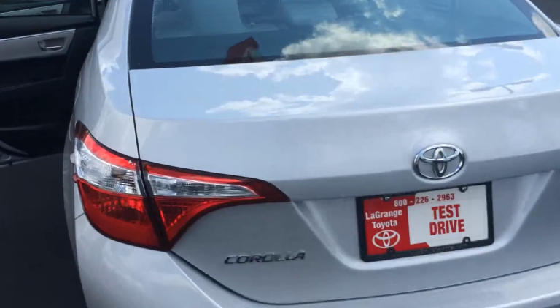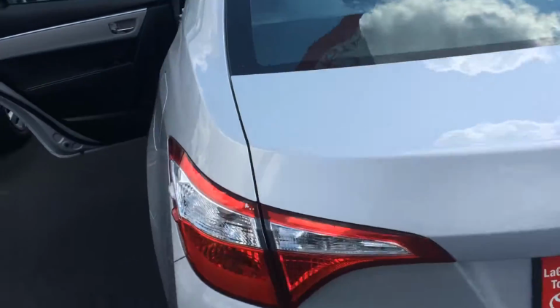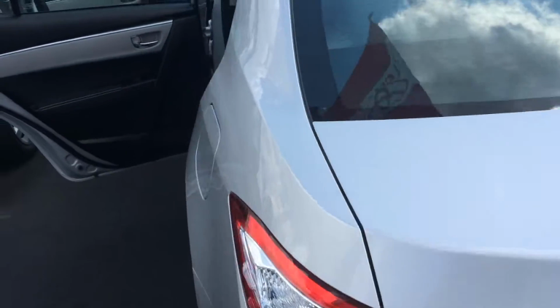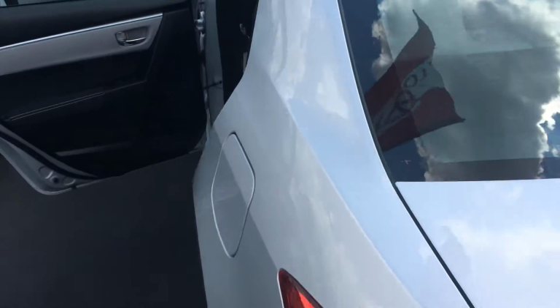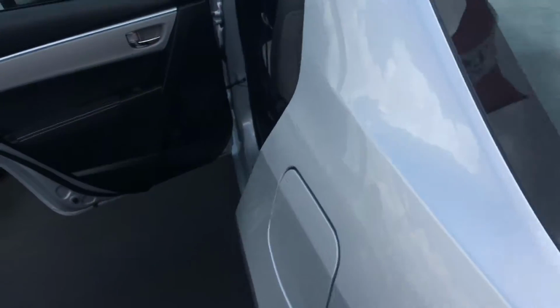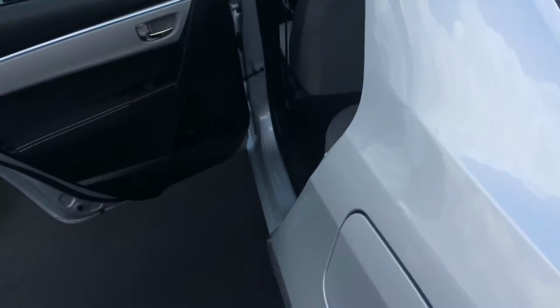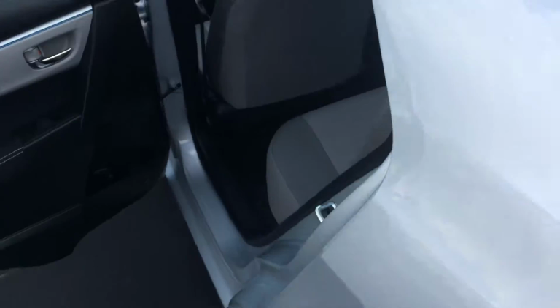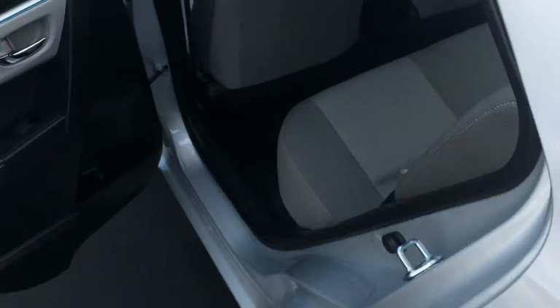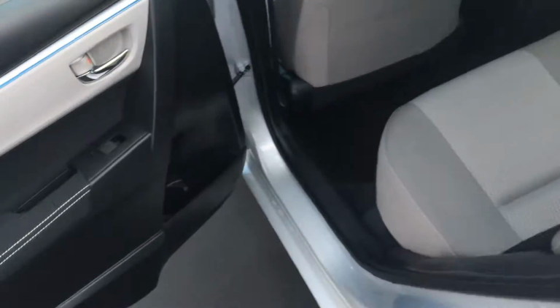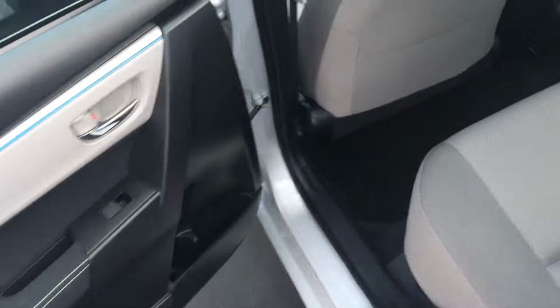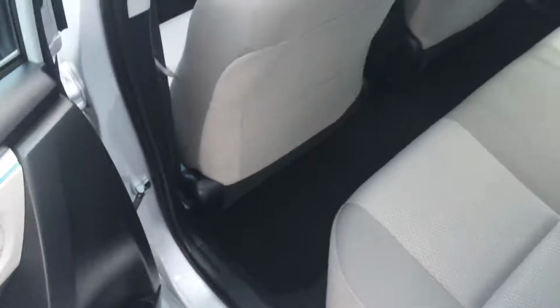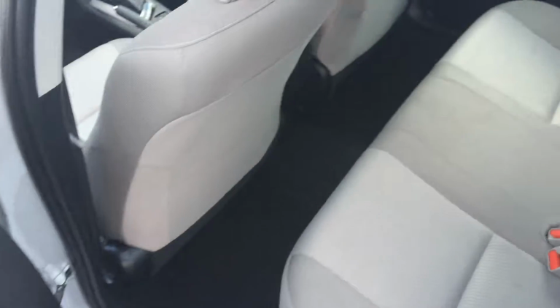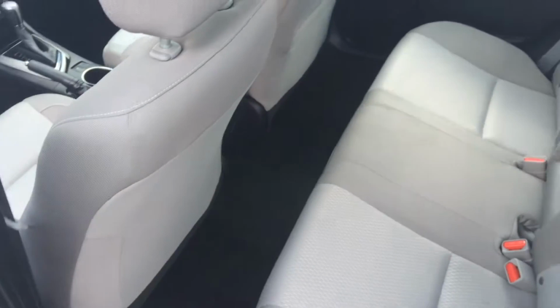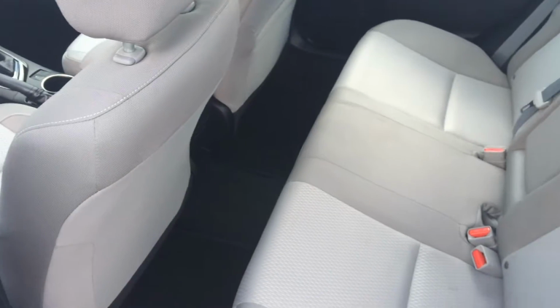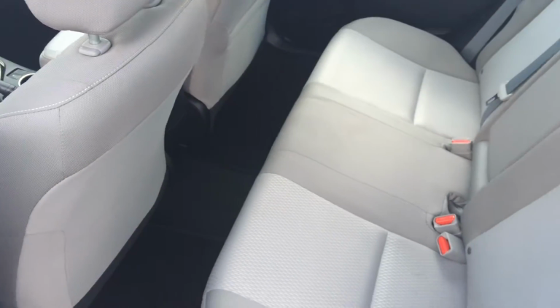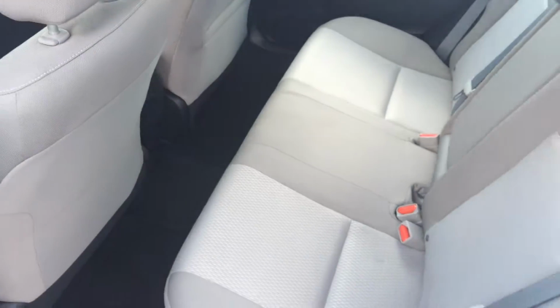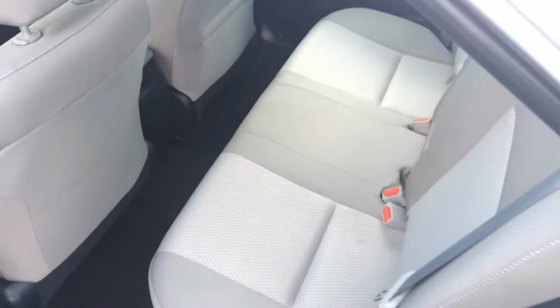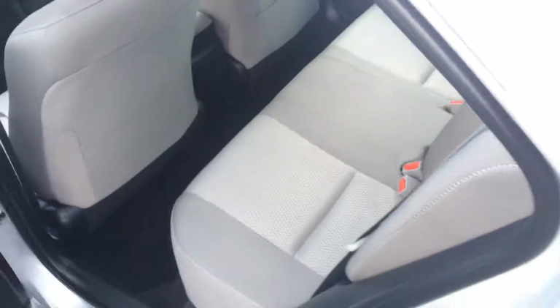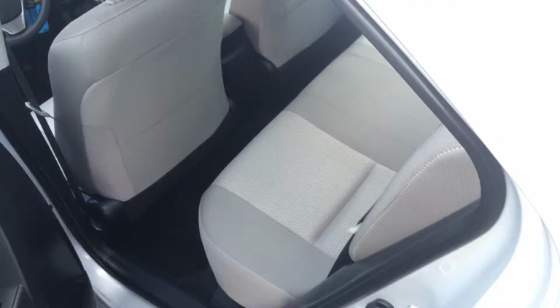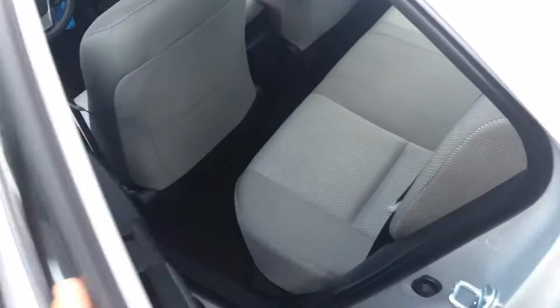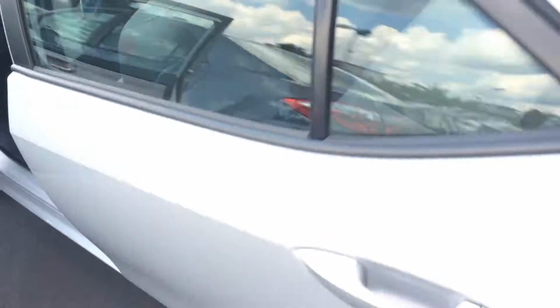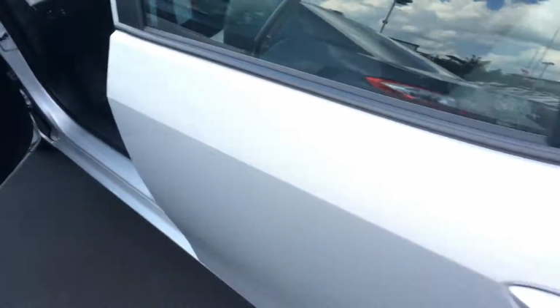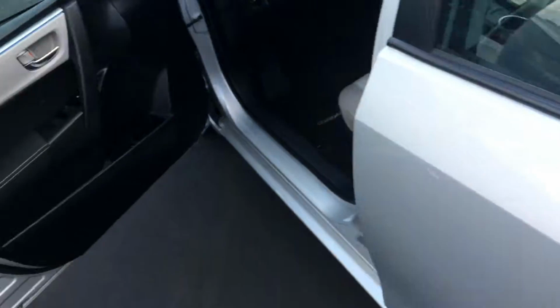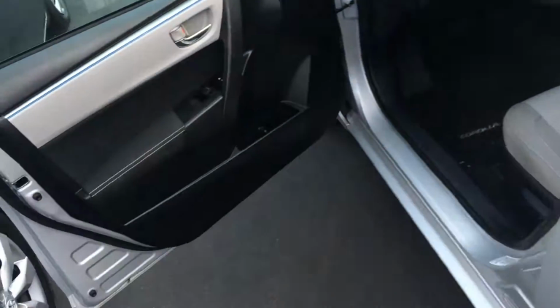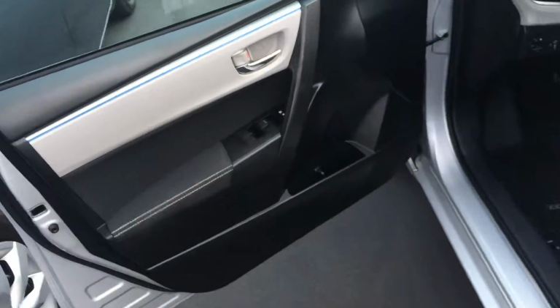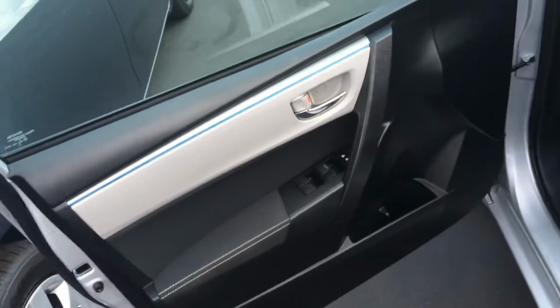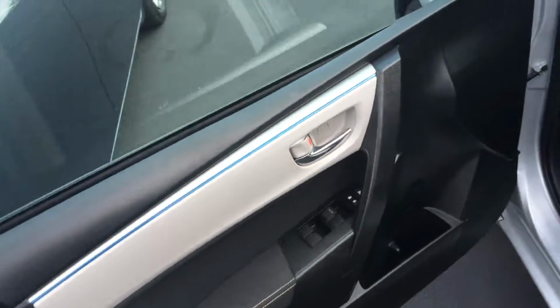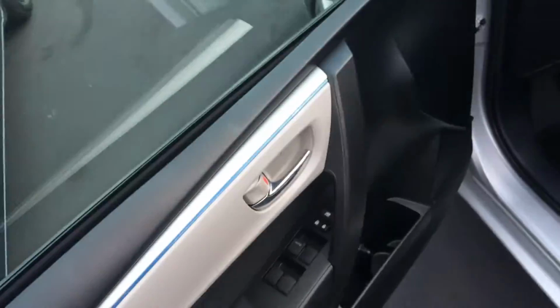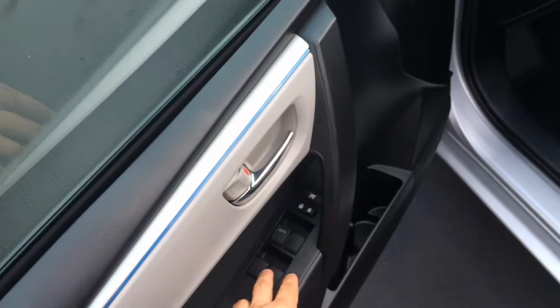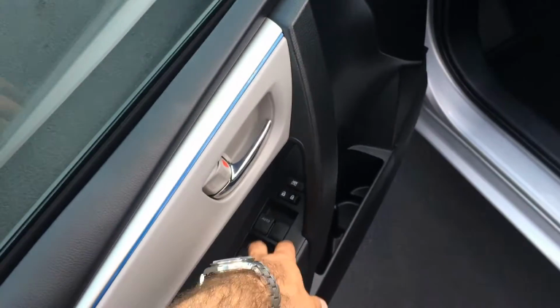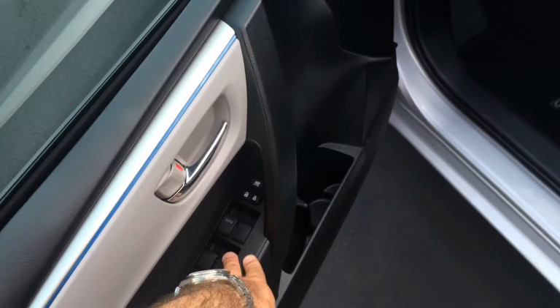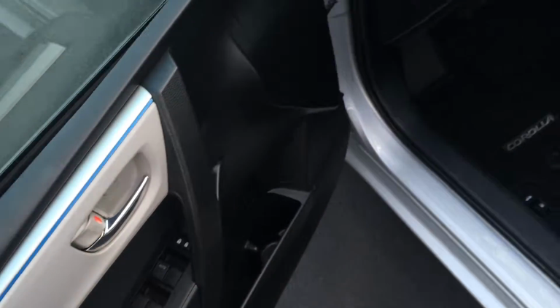On the inside, this has the light gray cloth interior. Carpet mats already put in place for you, and just really no excuses on this one — it's immaculate. Power windows and door locks.